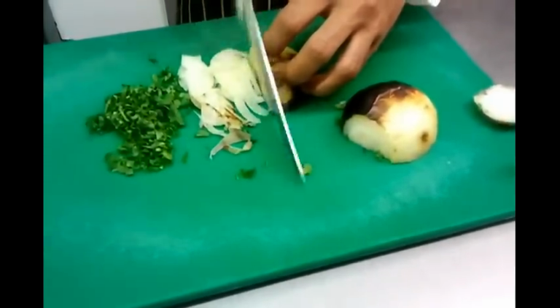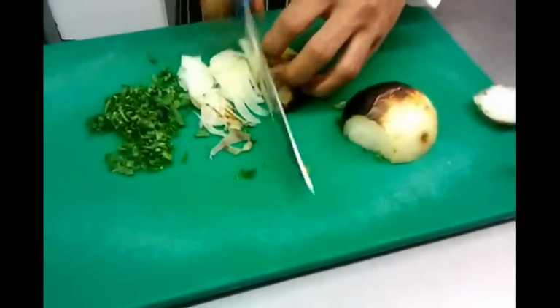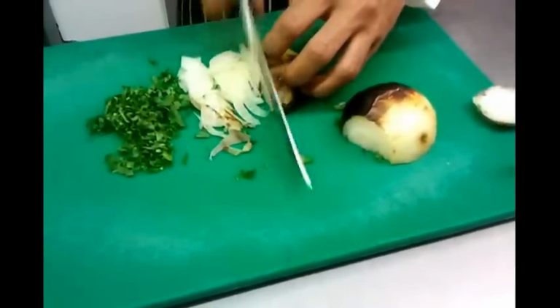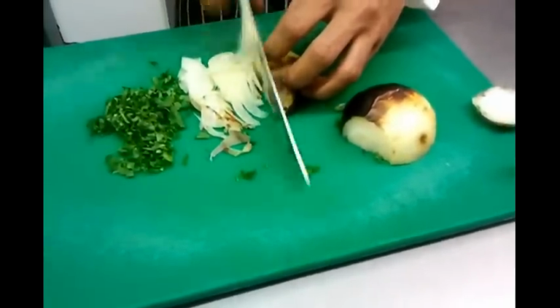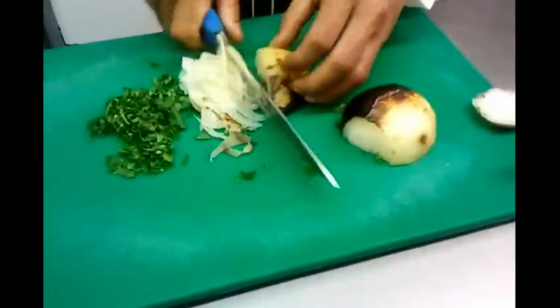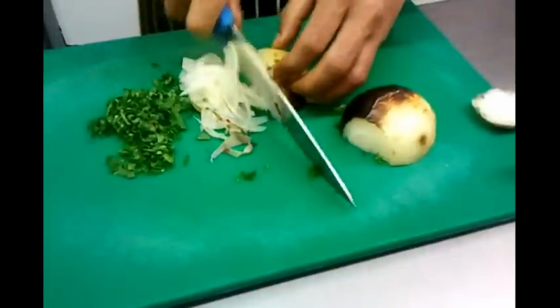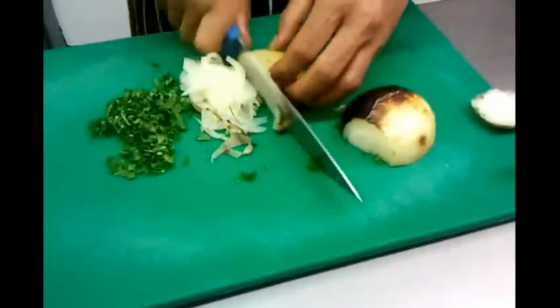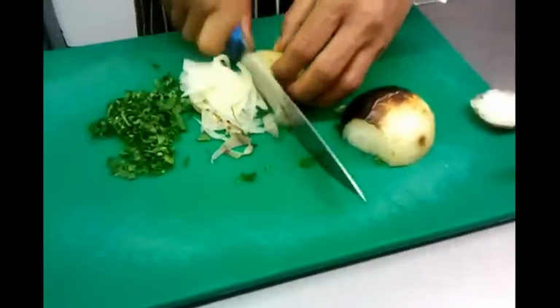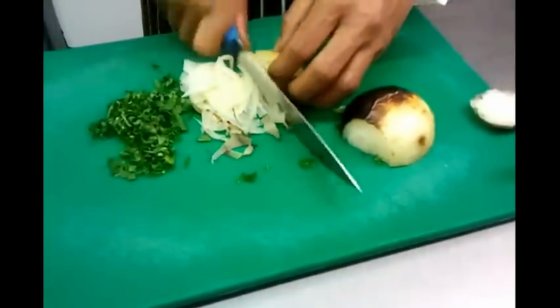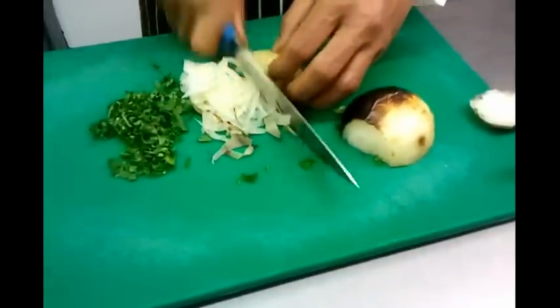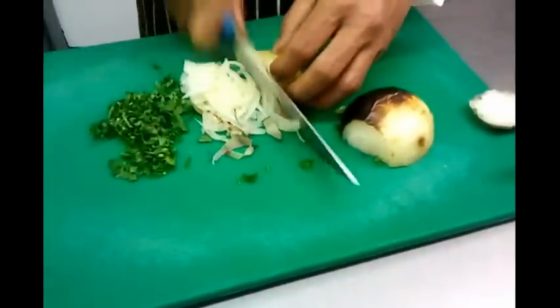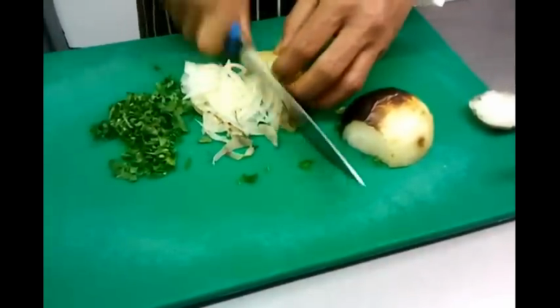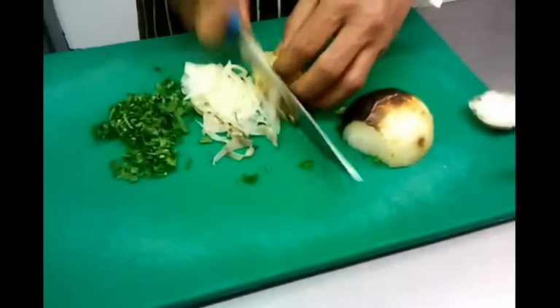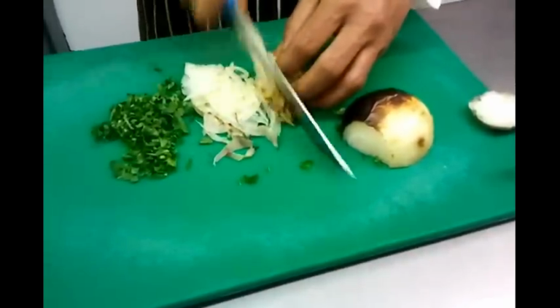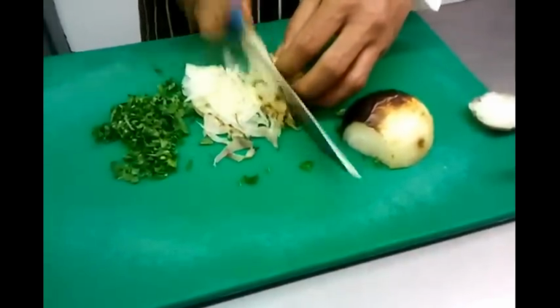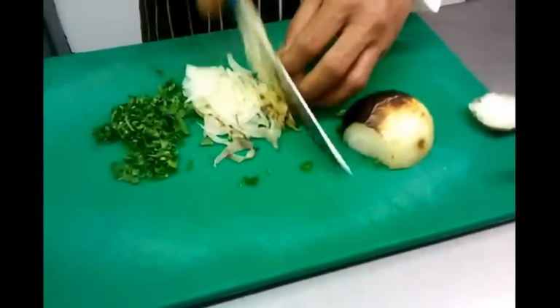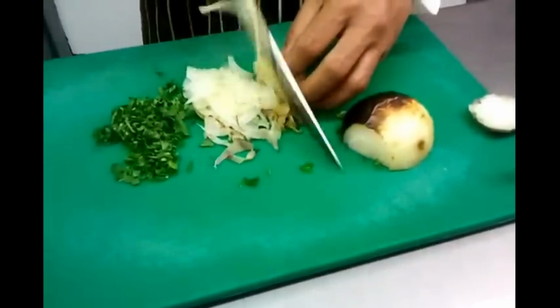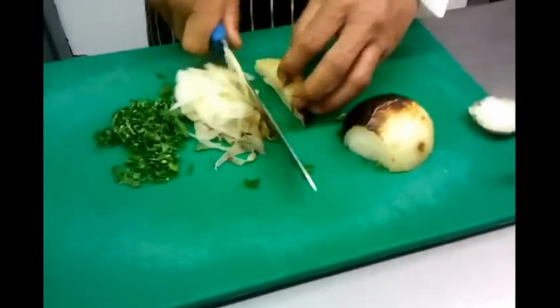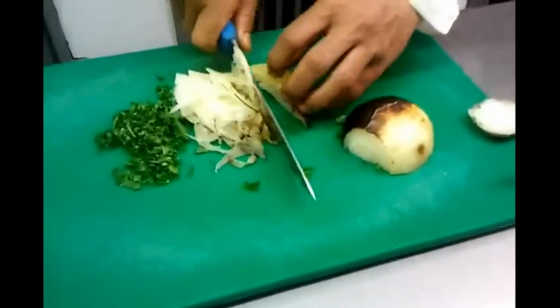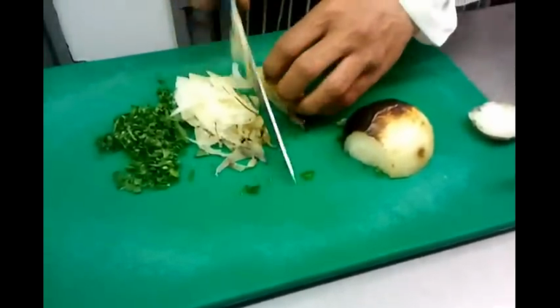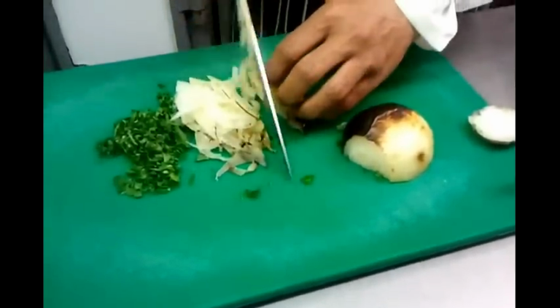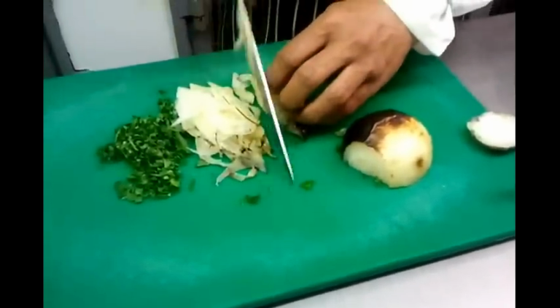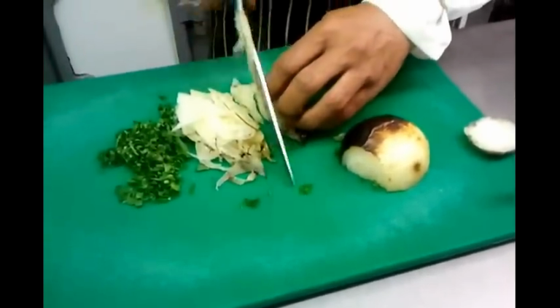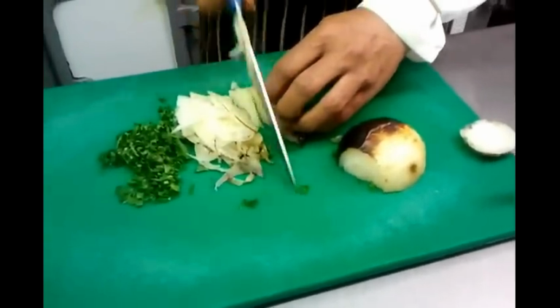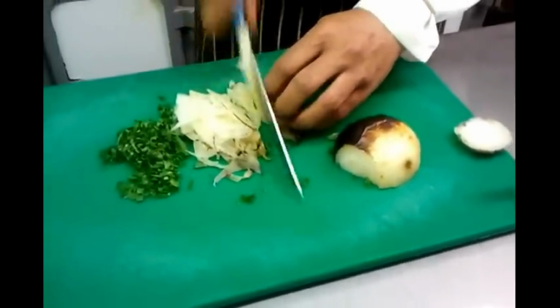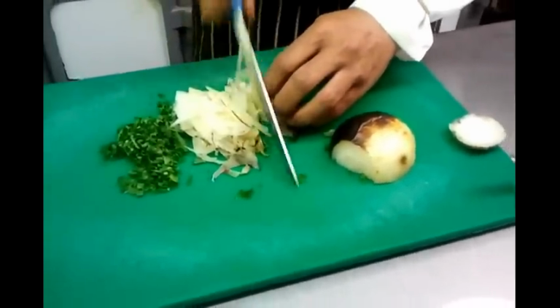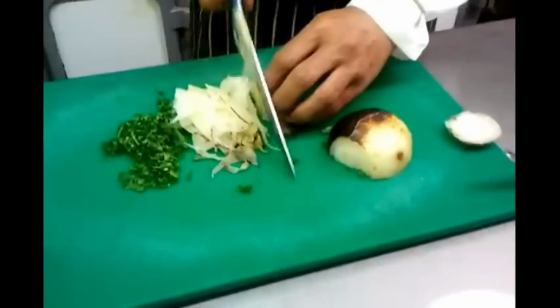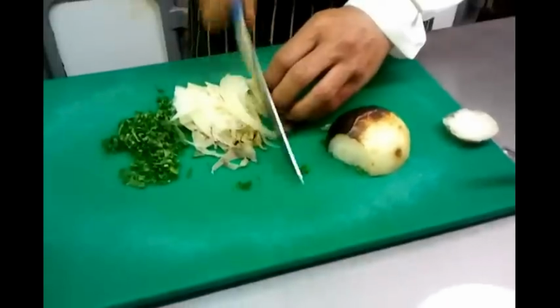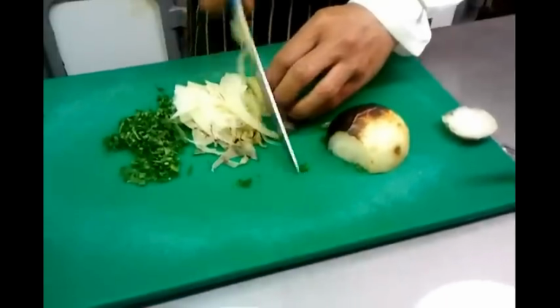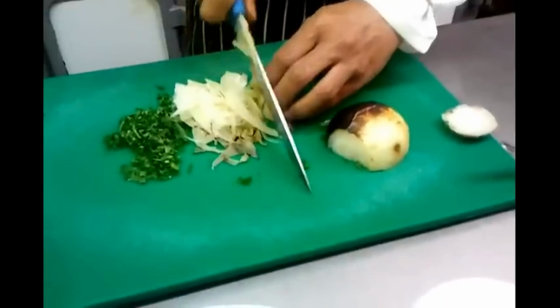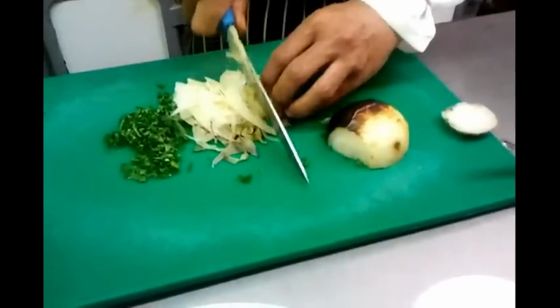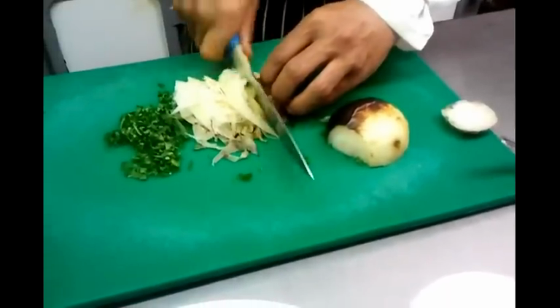Chef Imran is finely chopping the grilled onion.